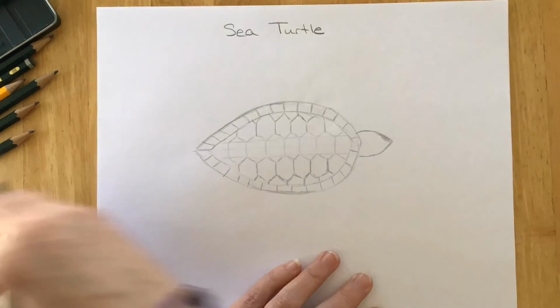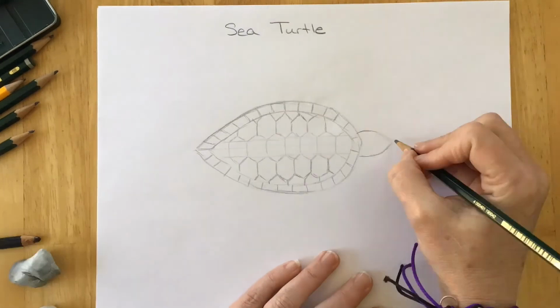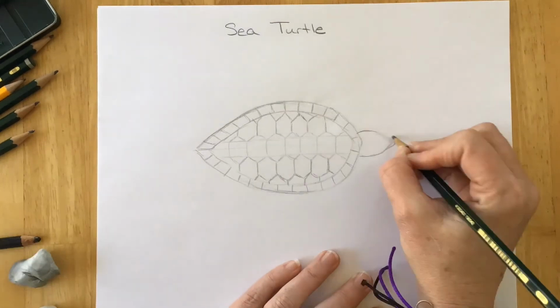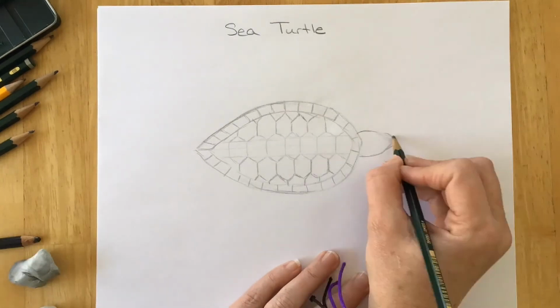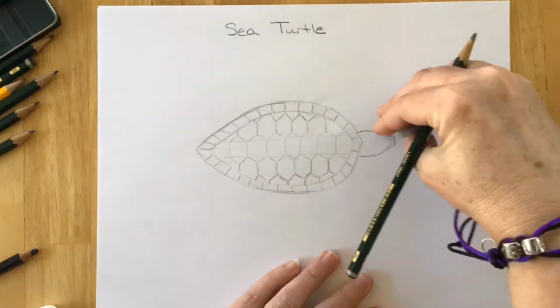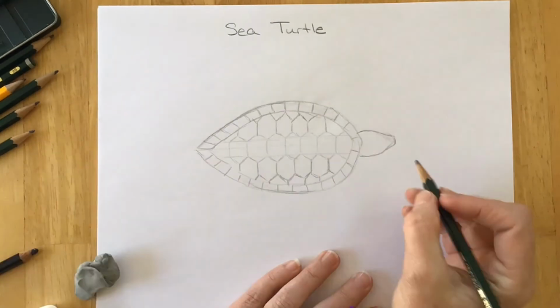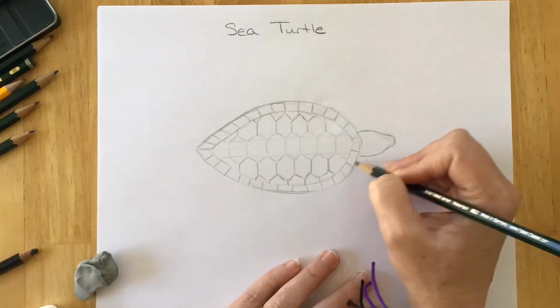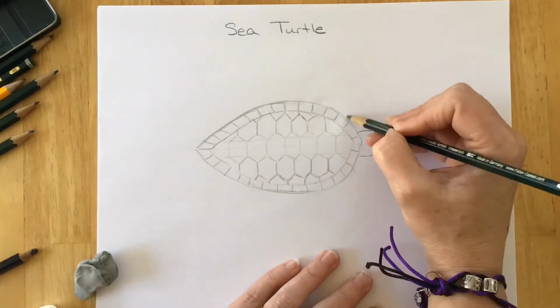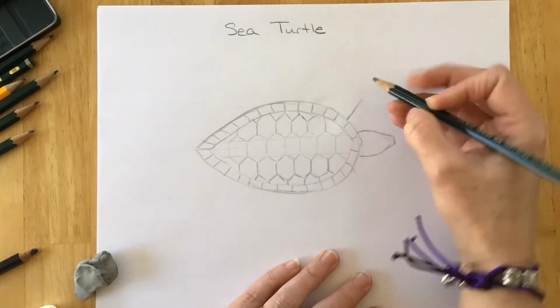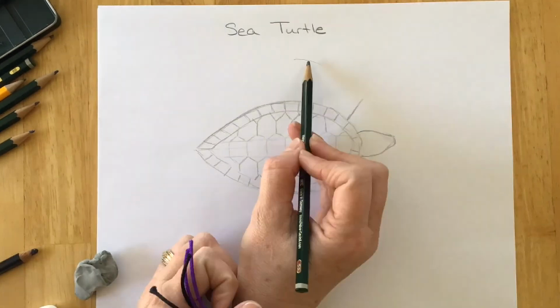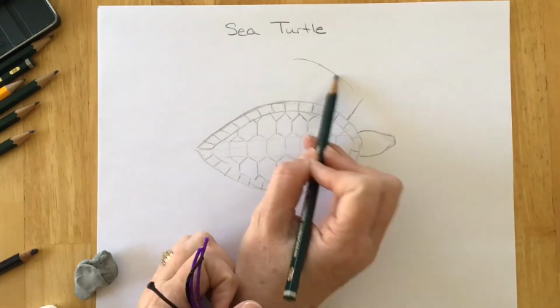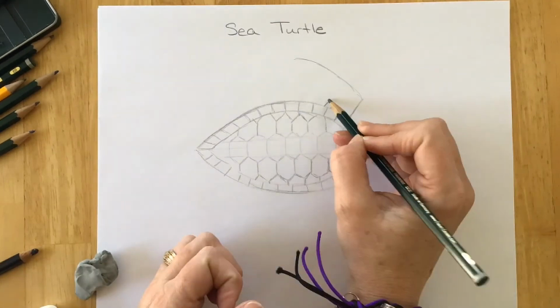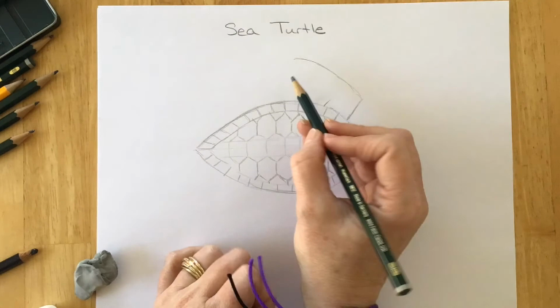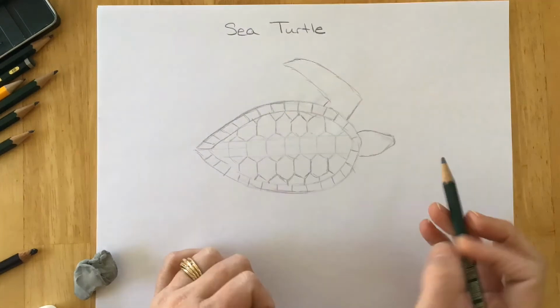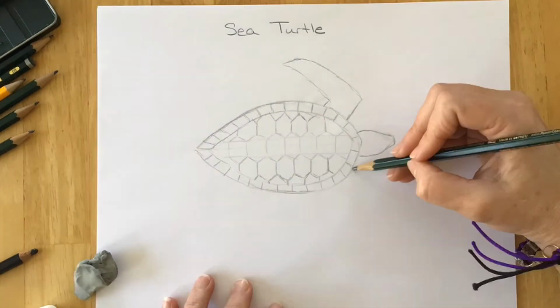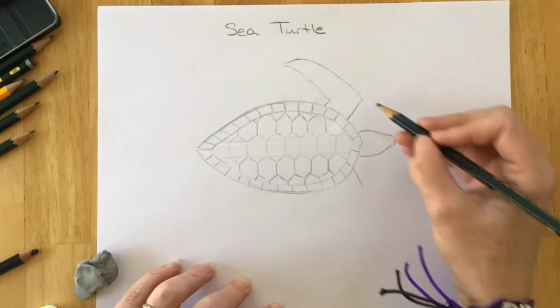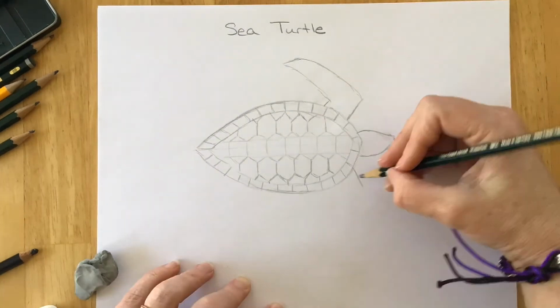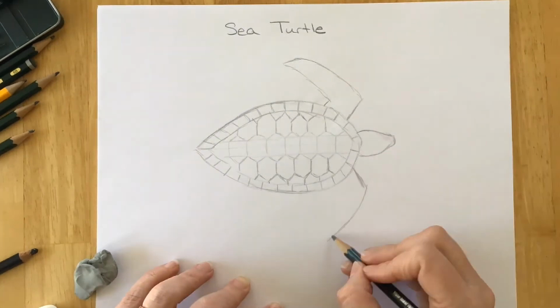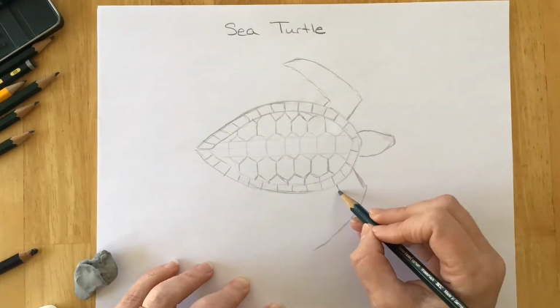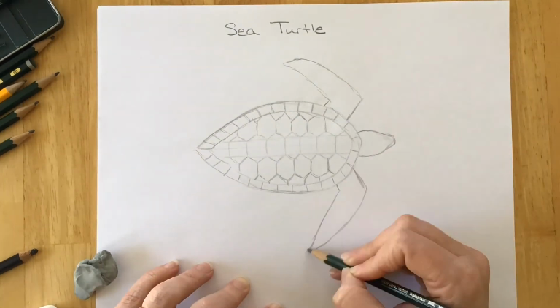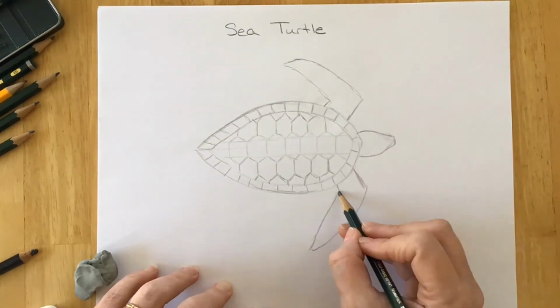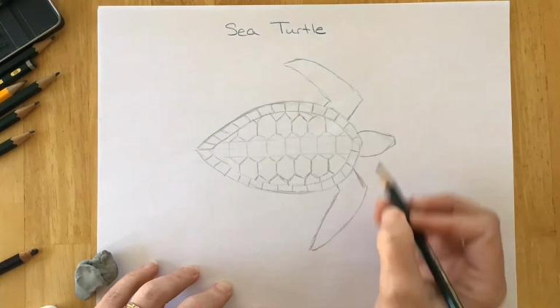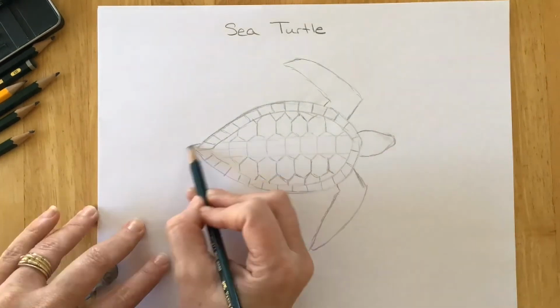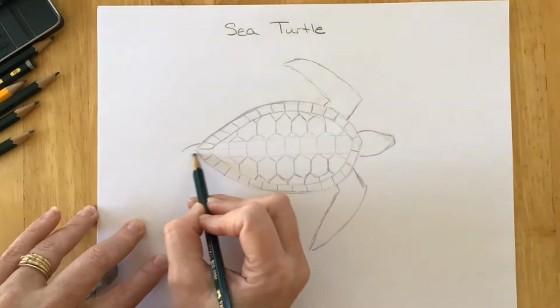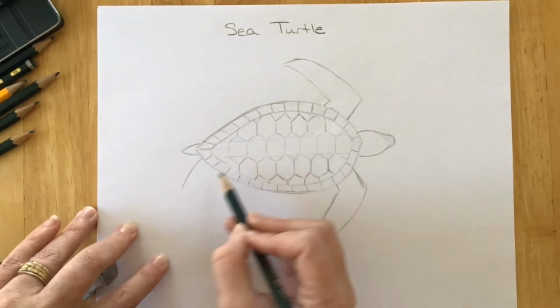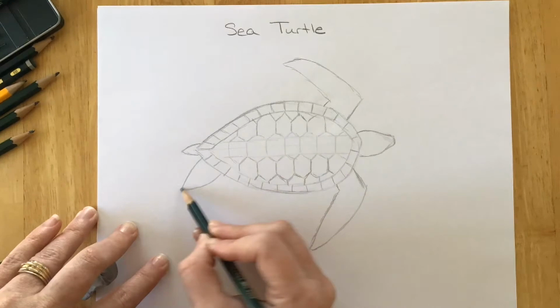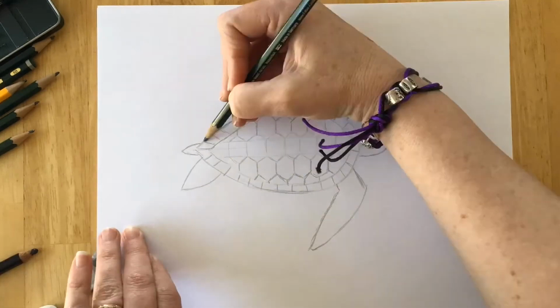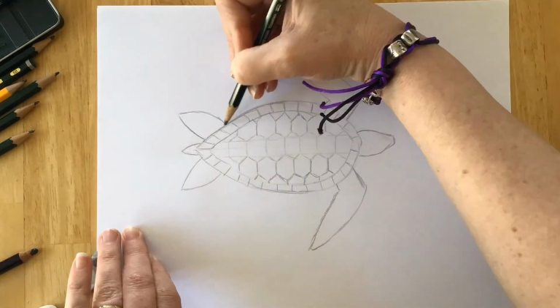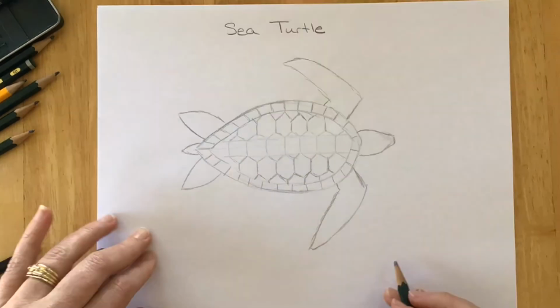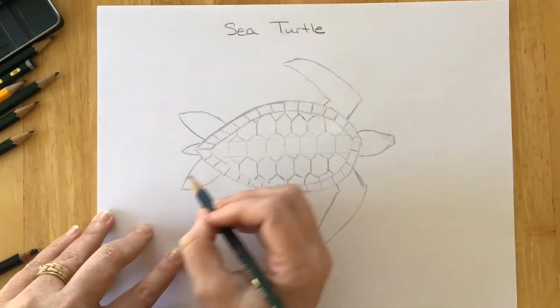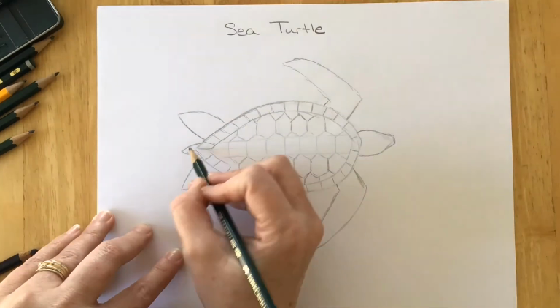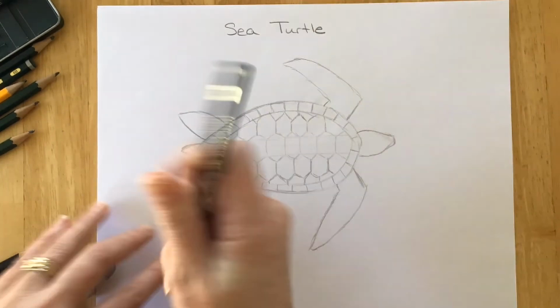I'm going to build his head — draw his head — and make sure I don't point it or round it too much. Now I'm going to use some vertical and diagonal and curvy lines to make the fins, front fins, rear tail, and rear fins.